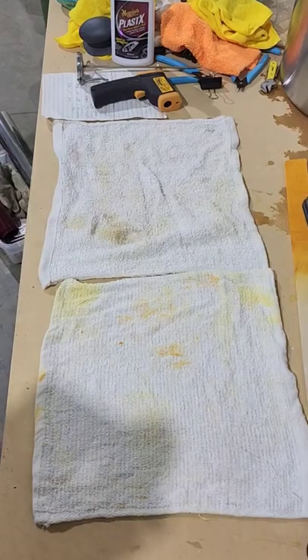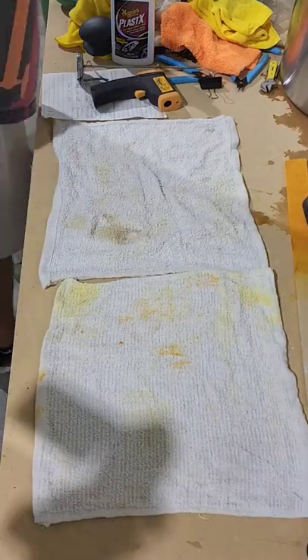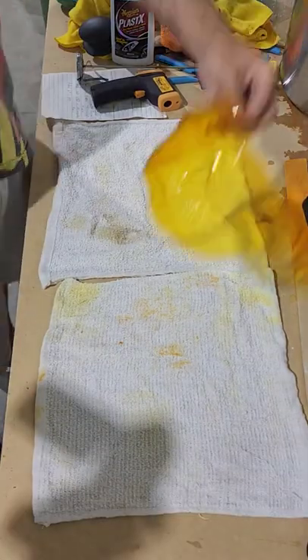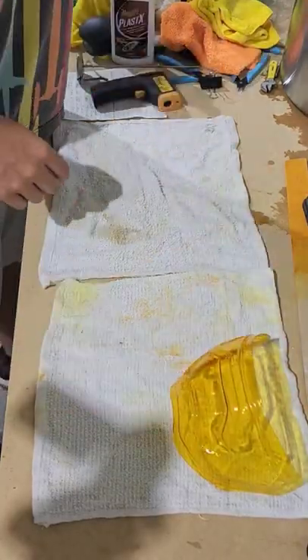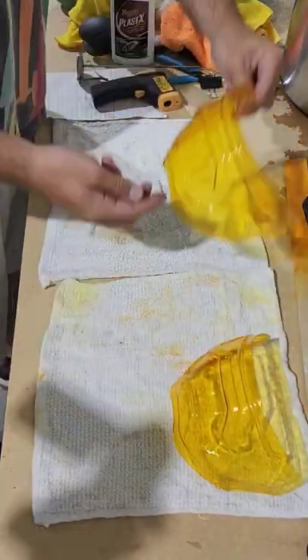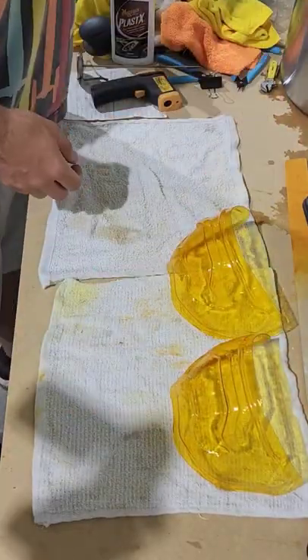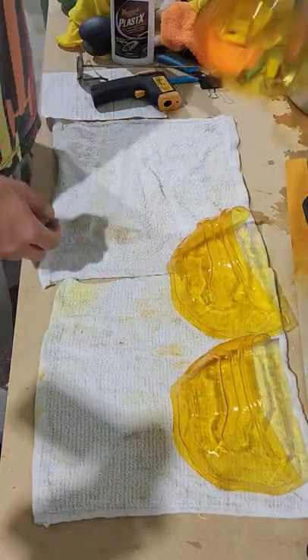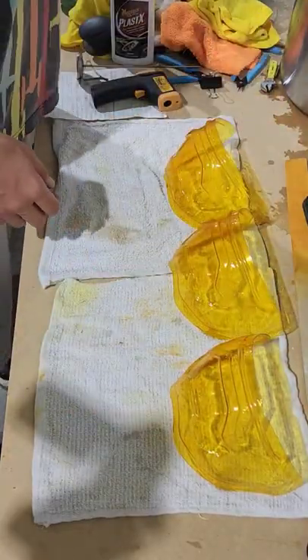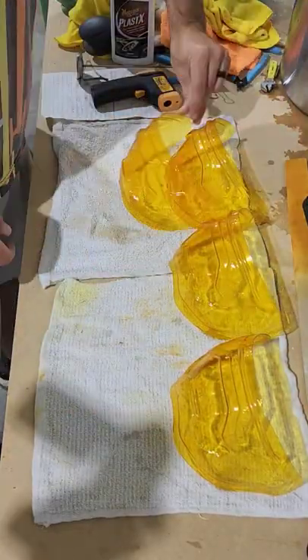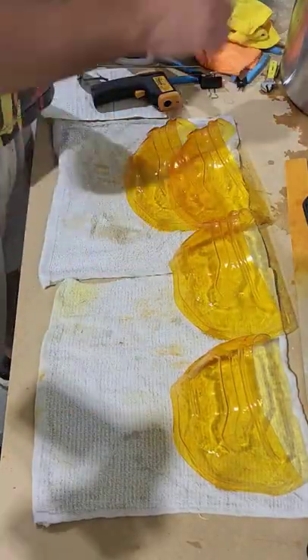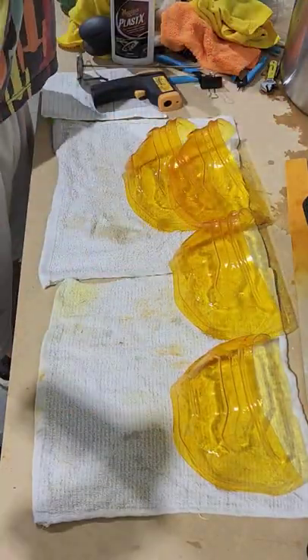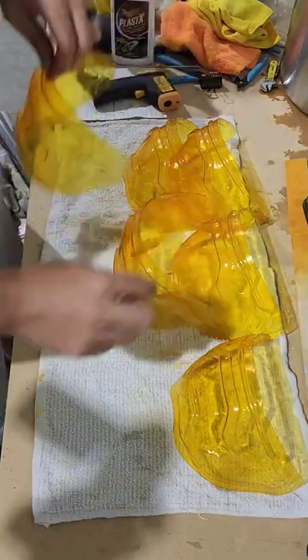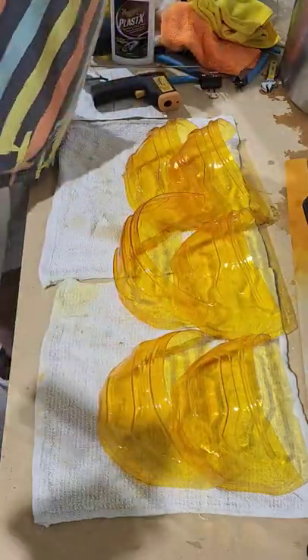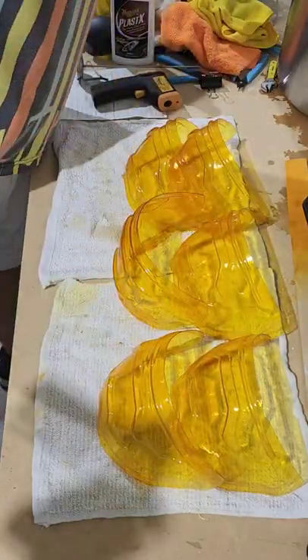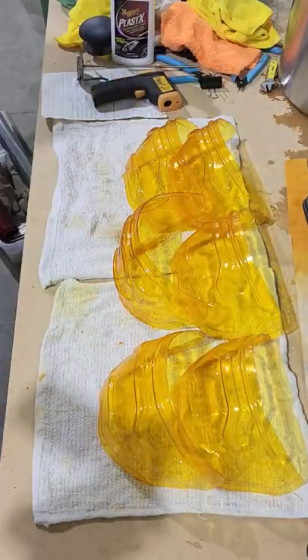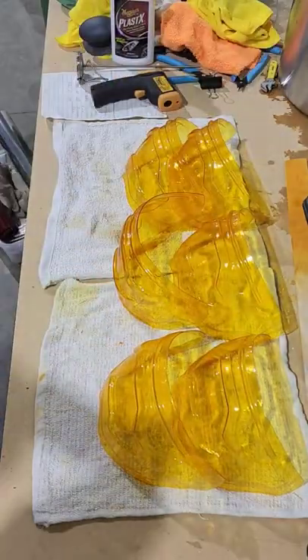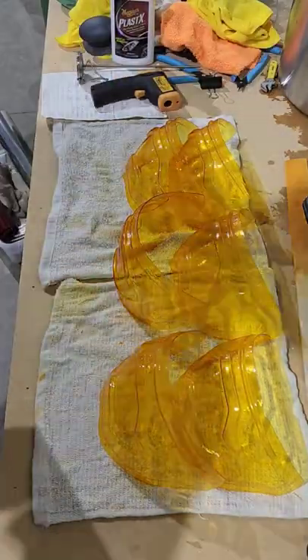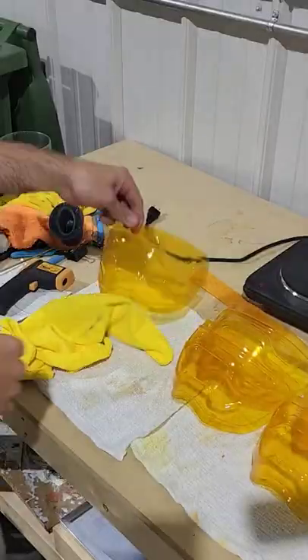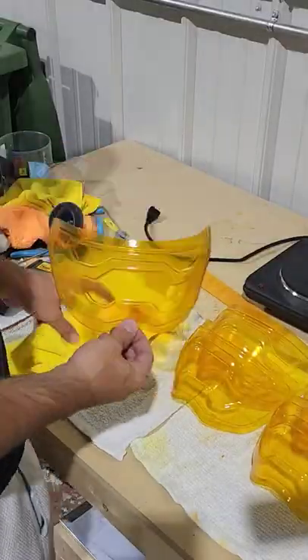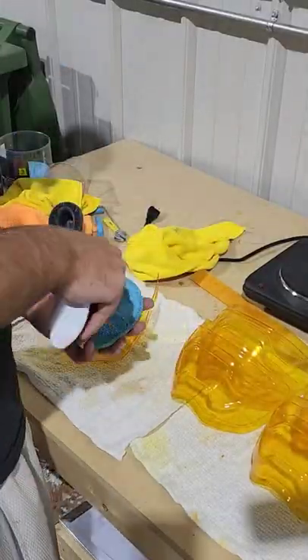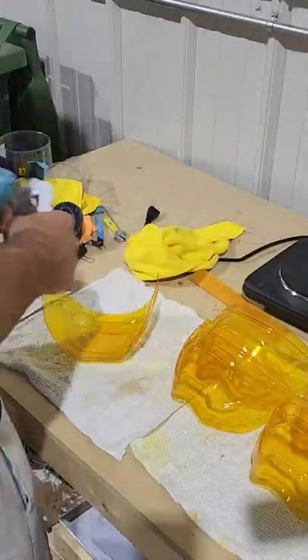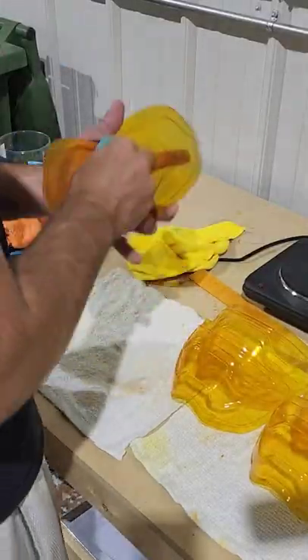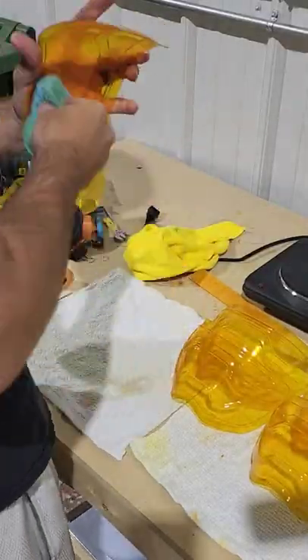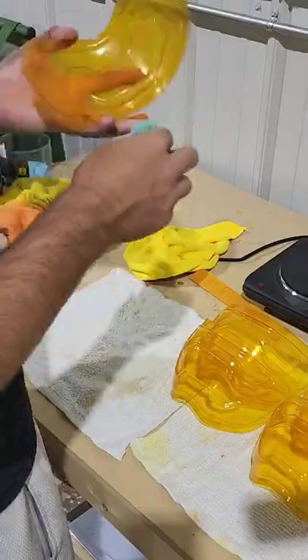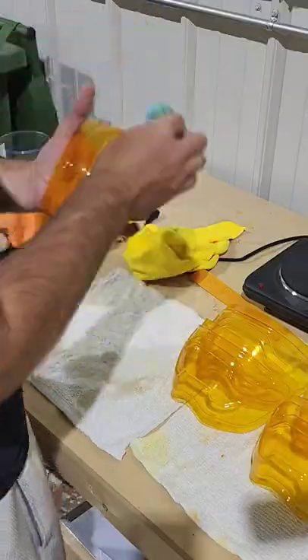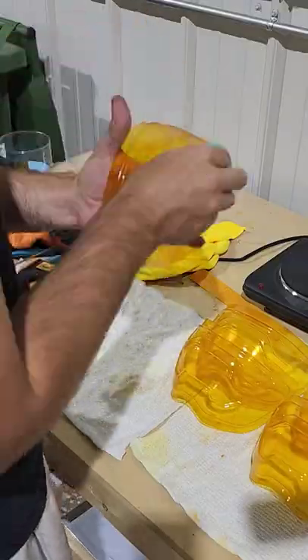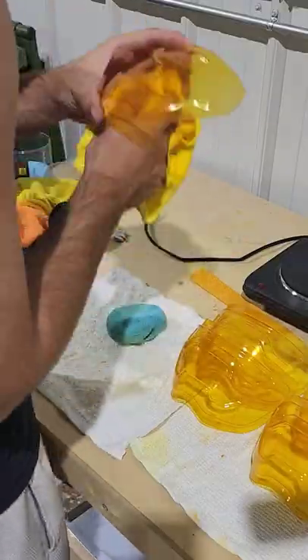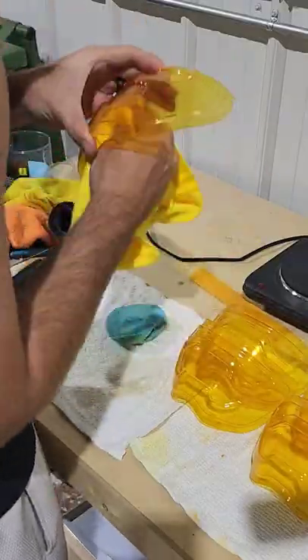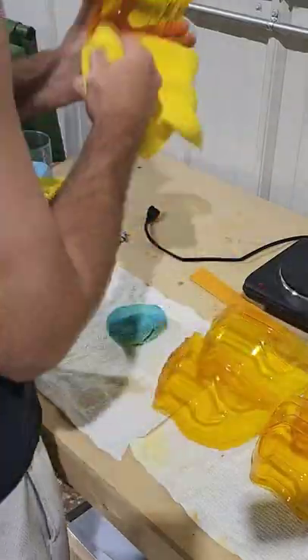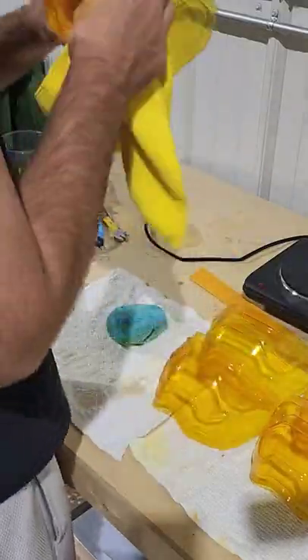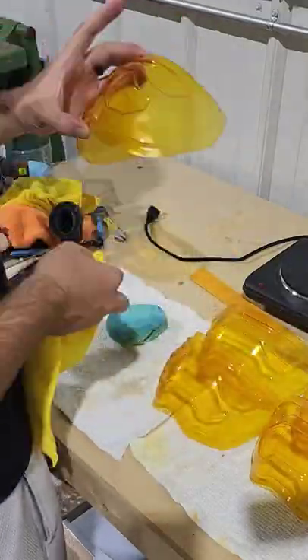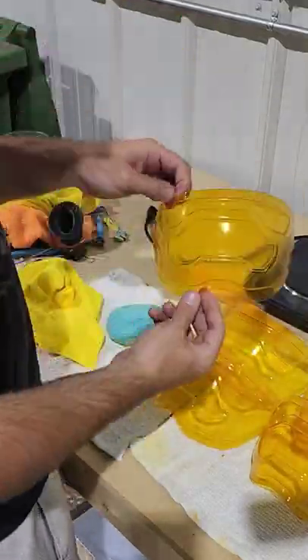Now that all of the visors are dyed a nice golden yellow, we're going to take them out of the tank and let them air dry overnight. Then we're going to polish them all off again to remove any of the water stains left from the air drying and to make sure that the surface is clean for our chrome paint.